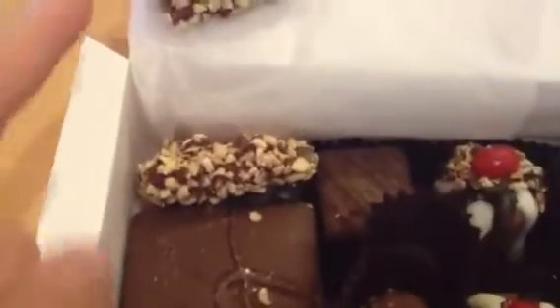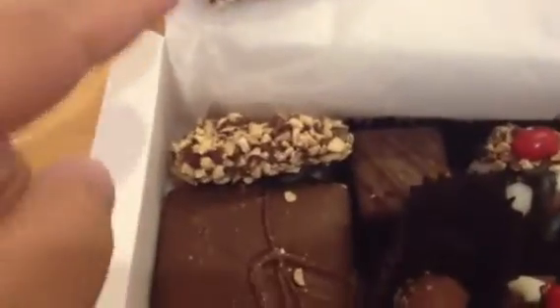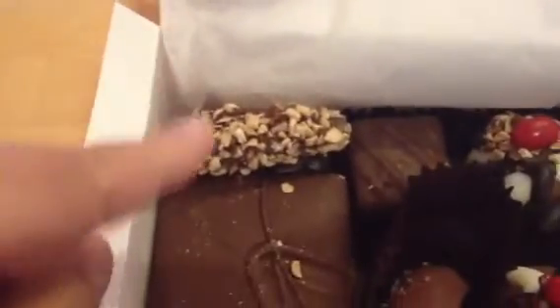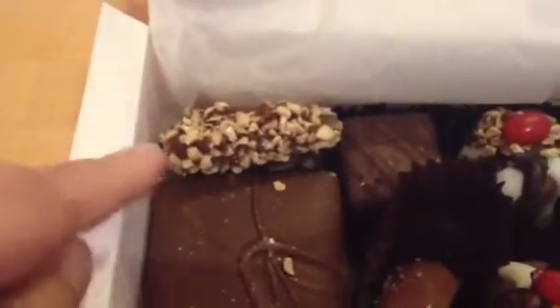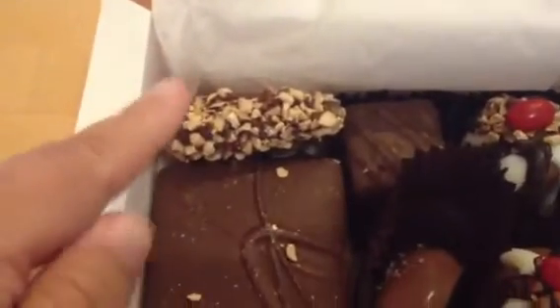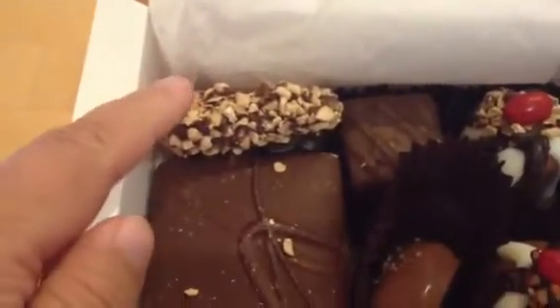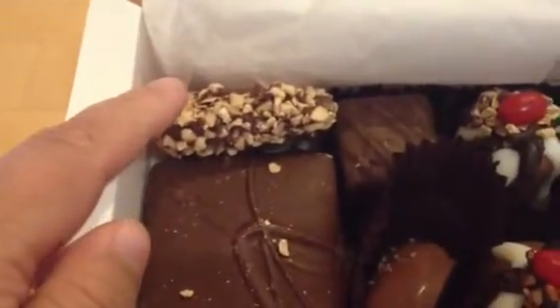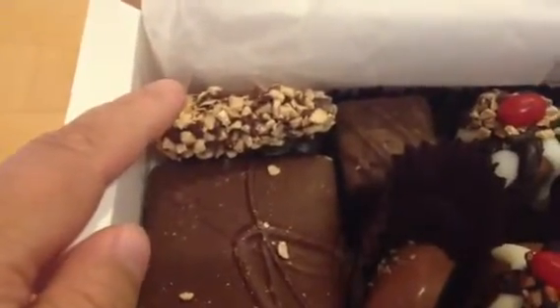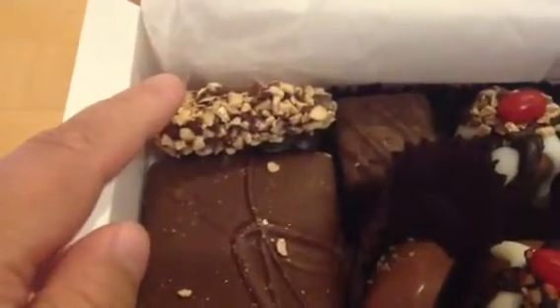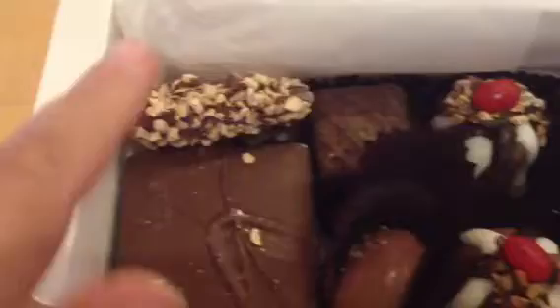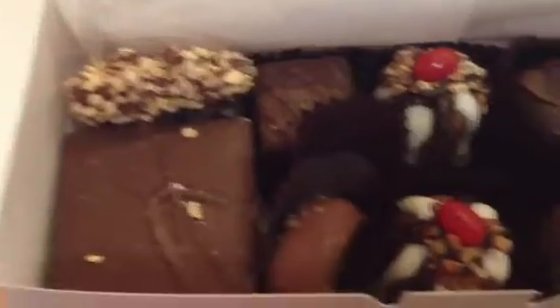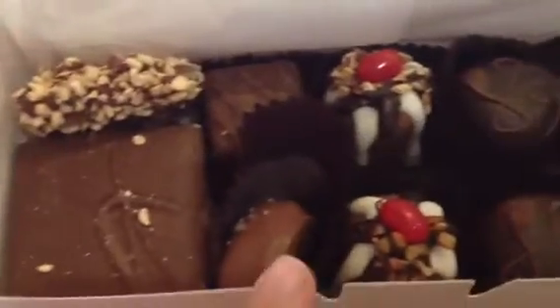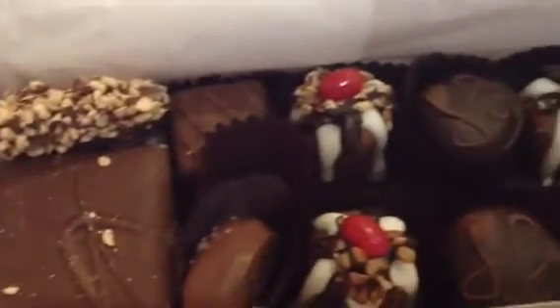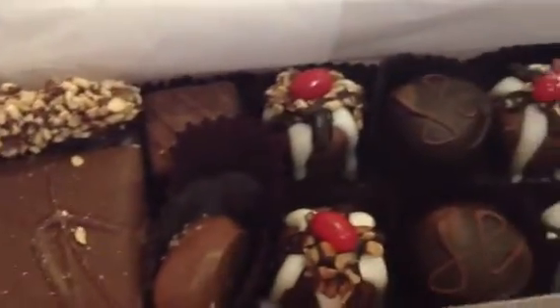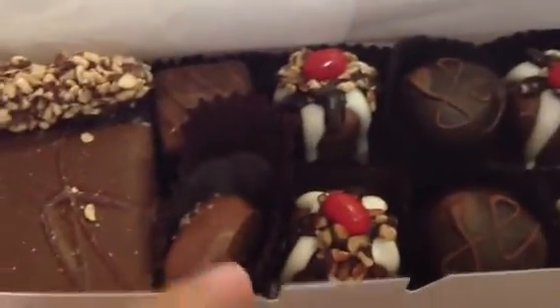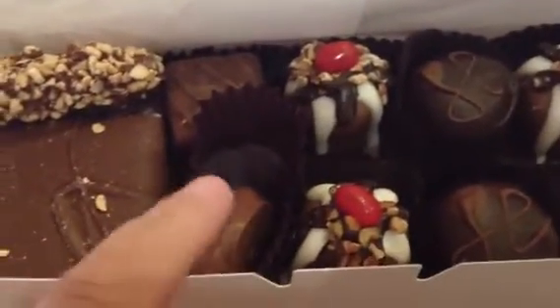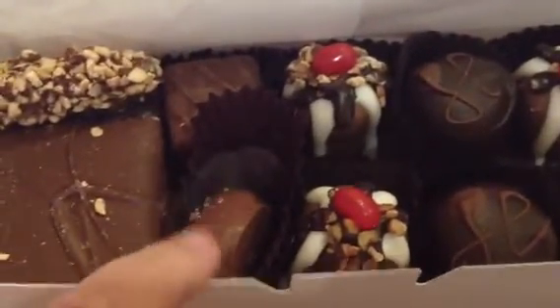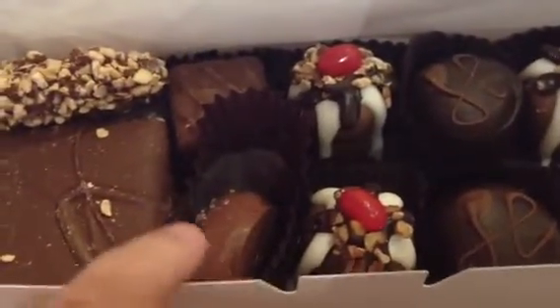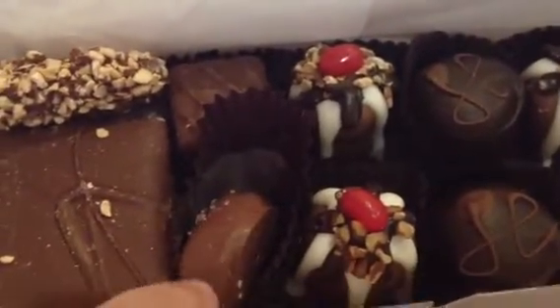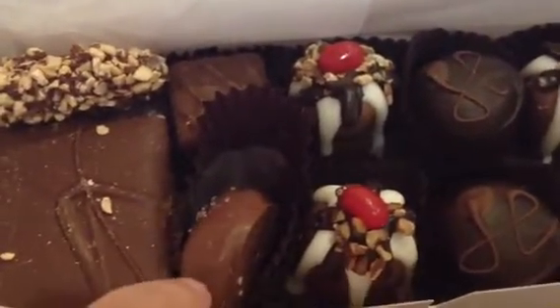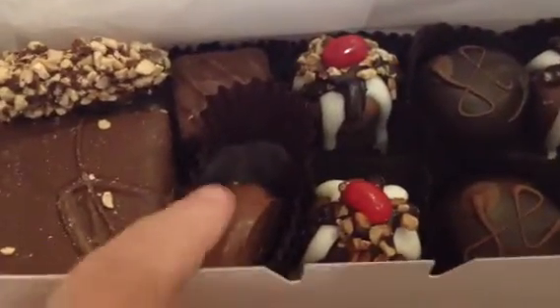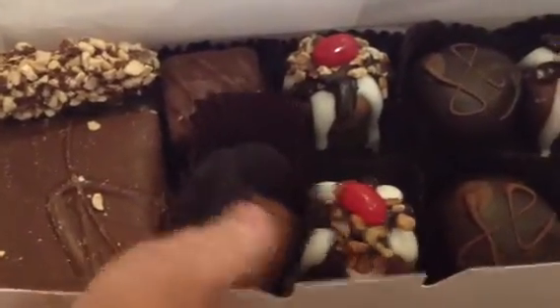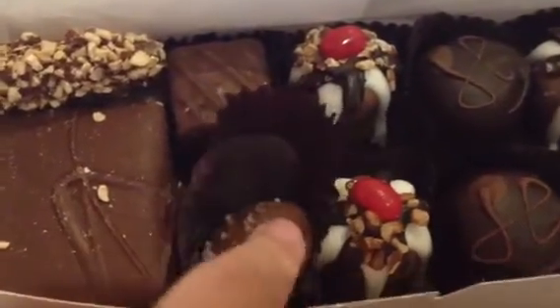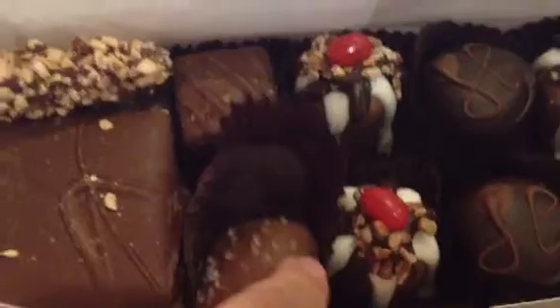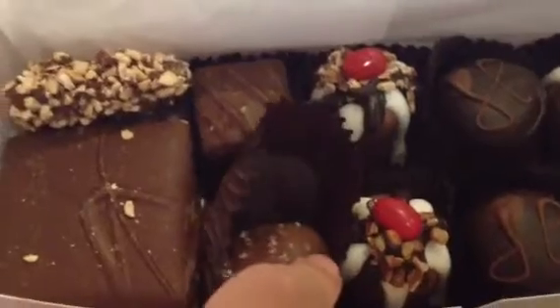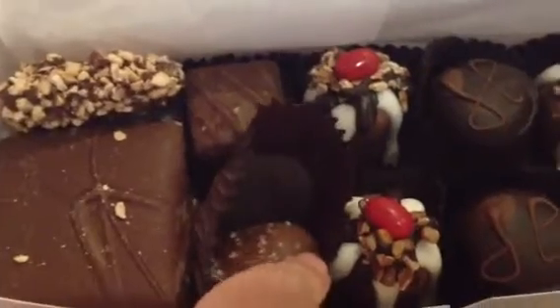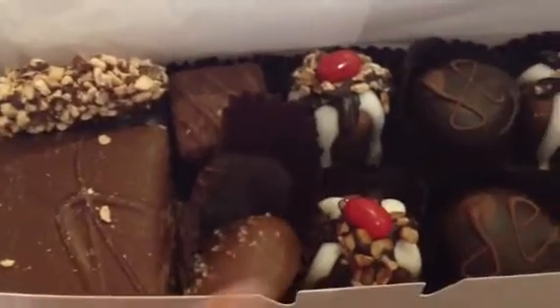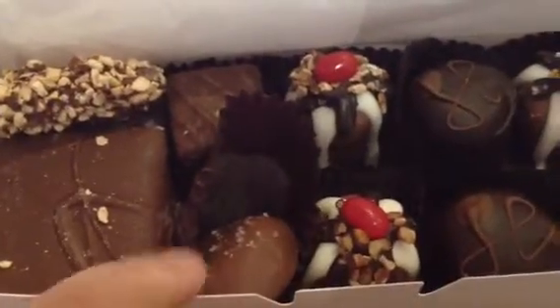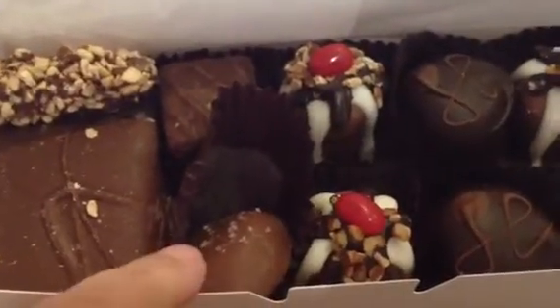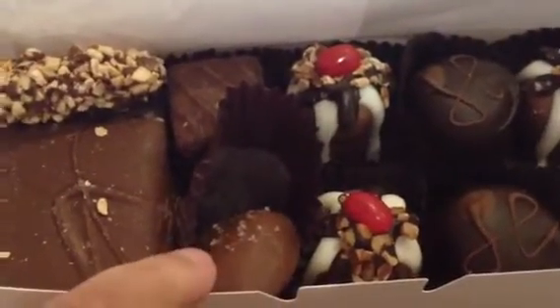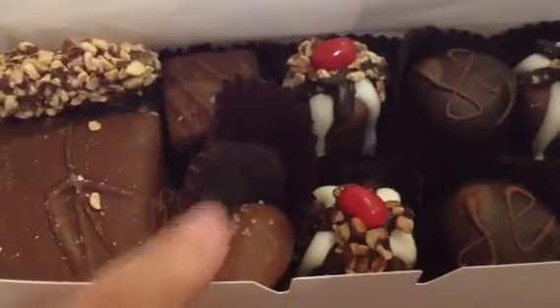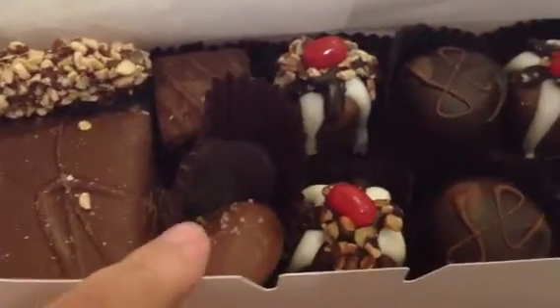And this is Milk Chocolate Toffee Bark. I think the one with the sea salt right here — and I can touch it because we're eating it — has caramel.